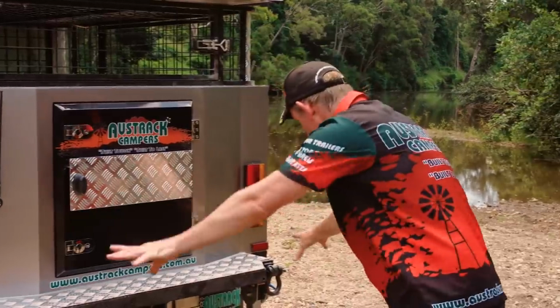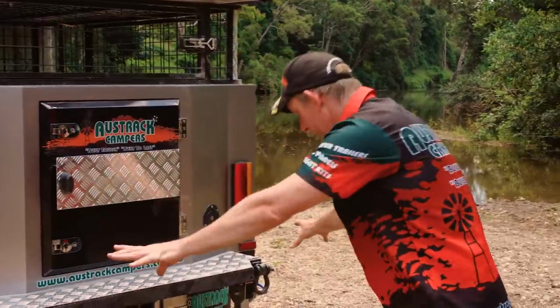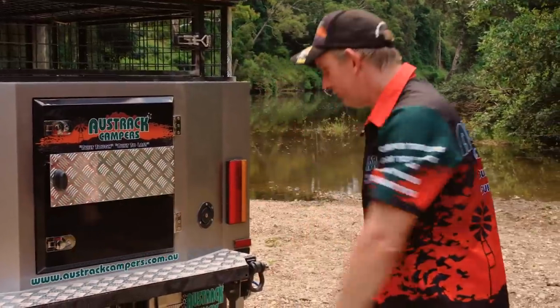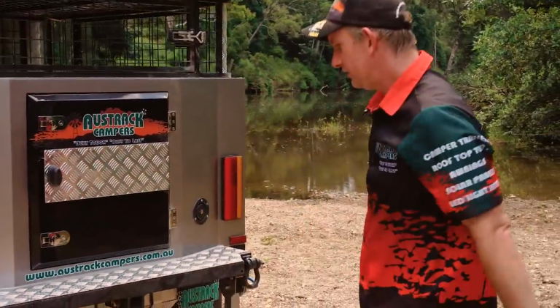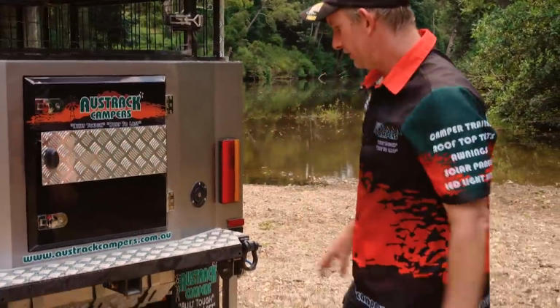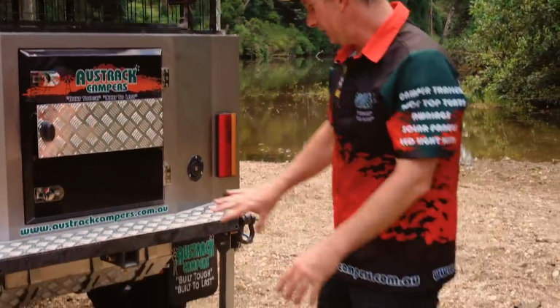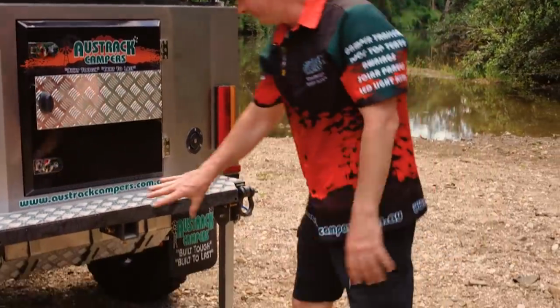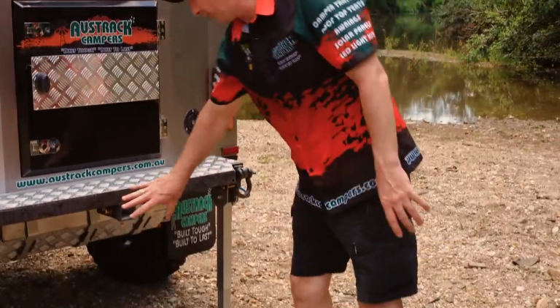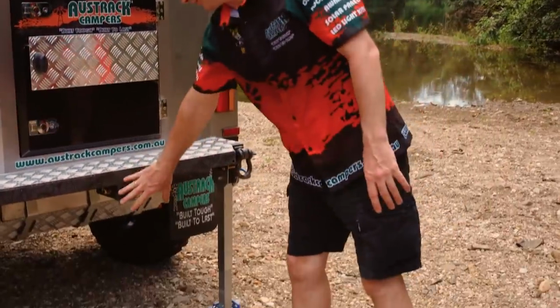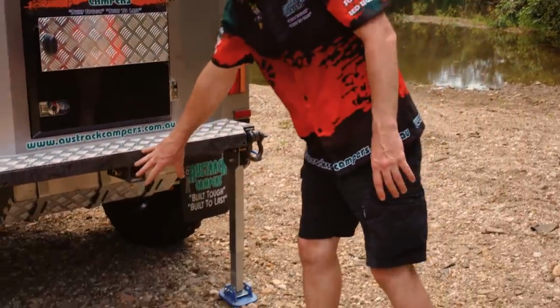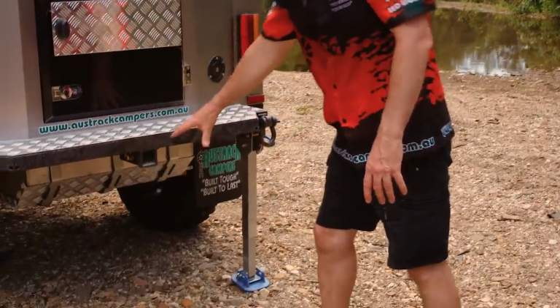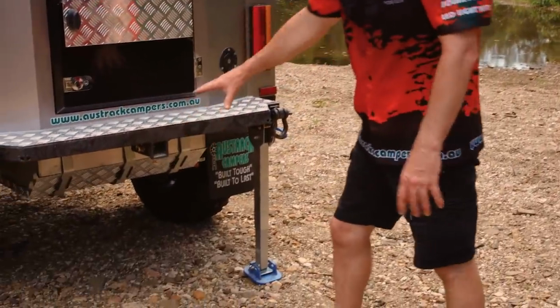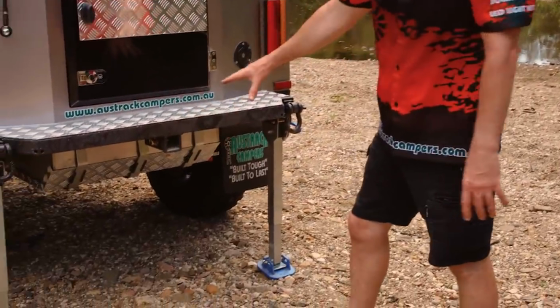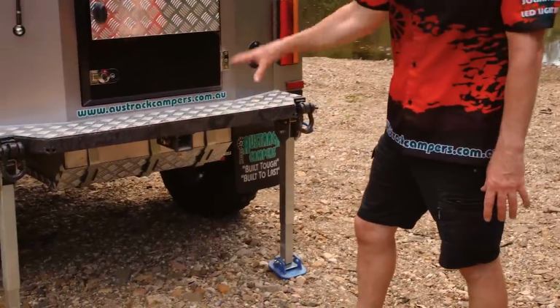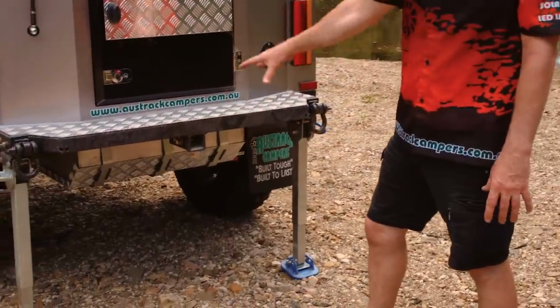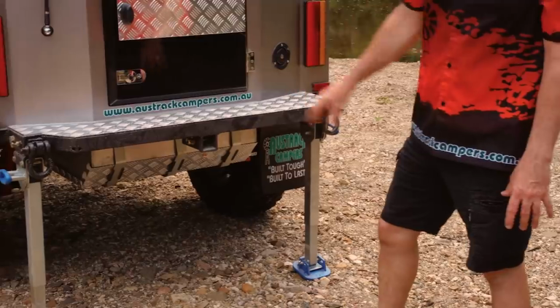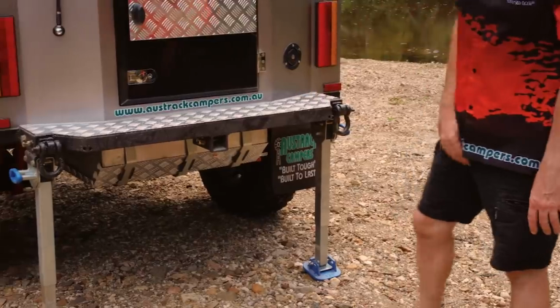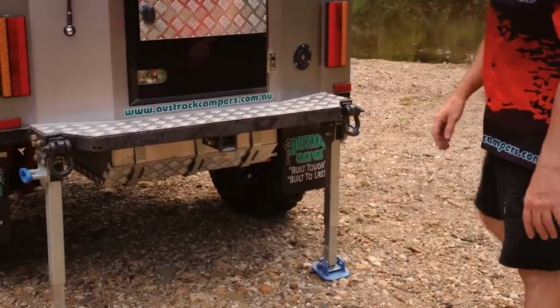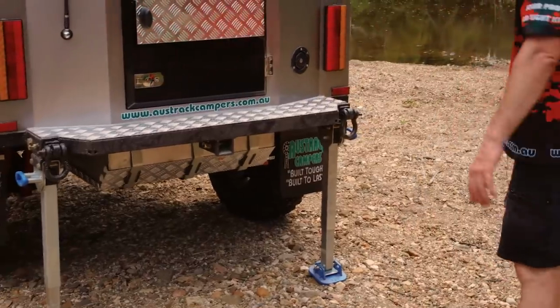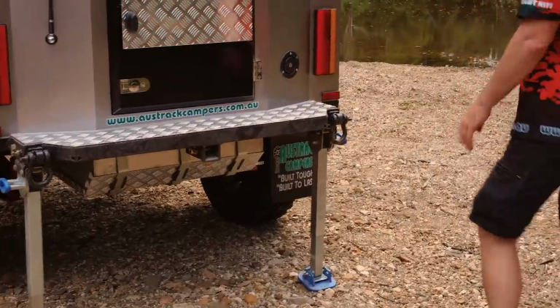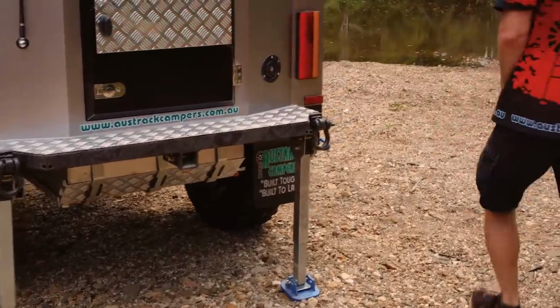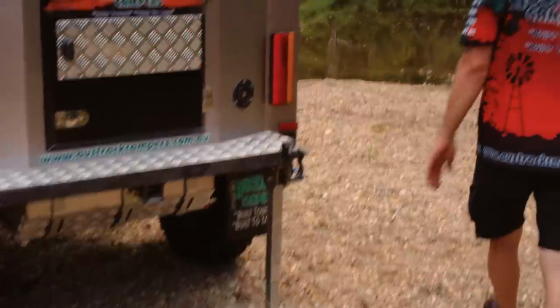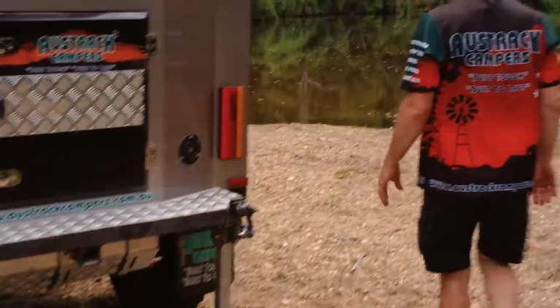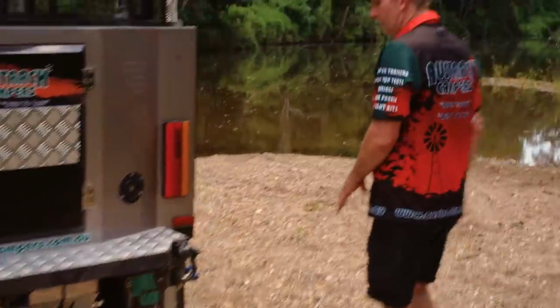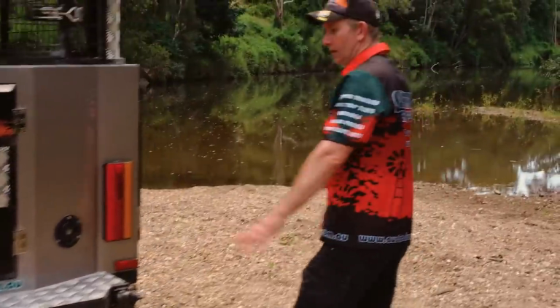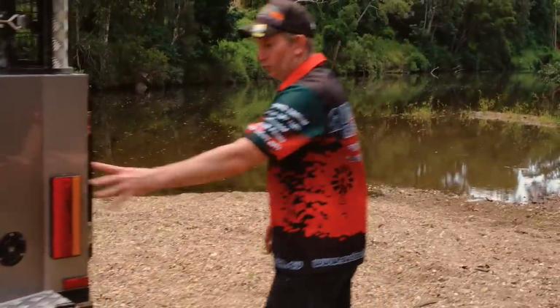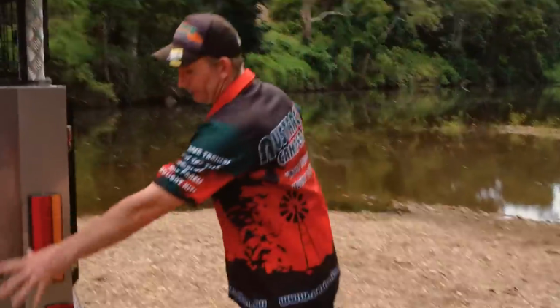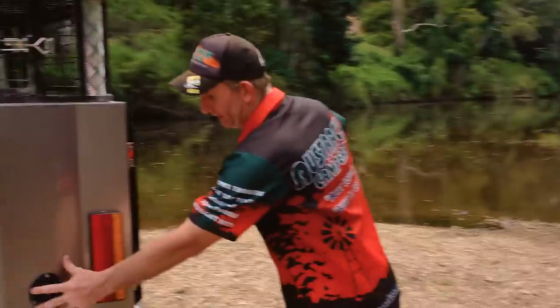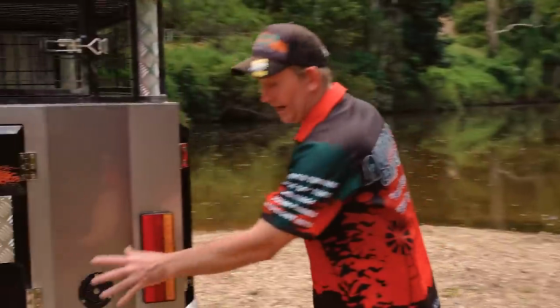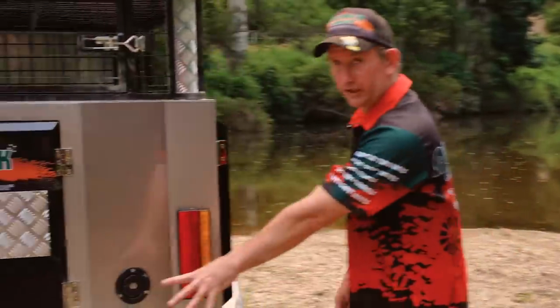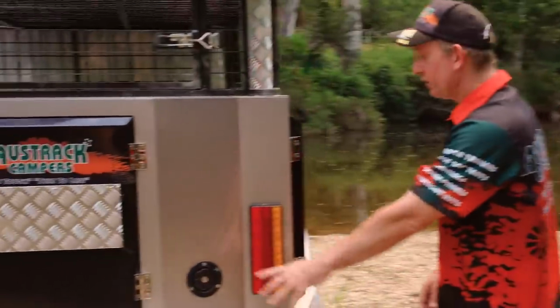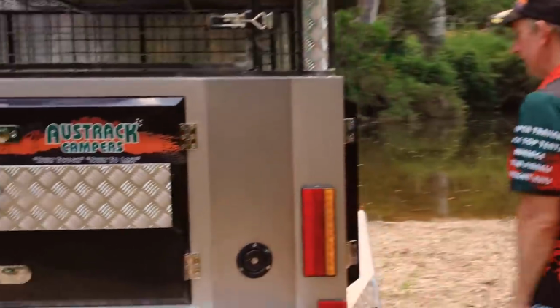We've got double recovery hitches on here and also a spot to put a bike rack if you want to take some bikes. There's also a water filler here for your 100 litre water tank.